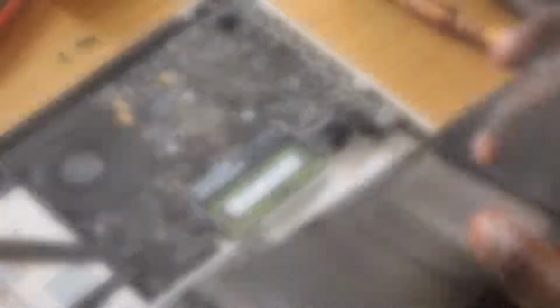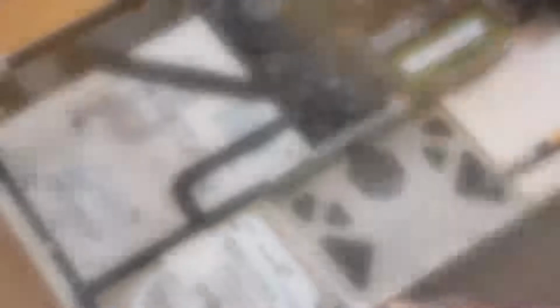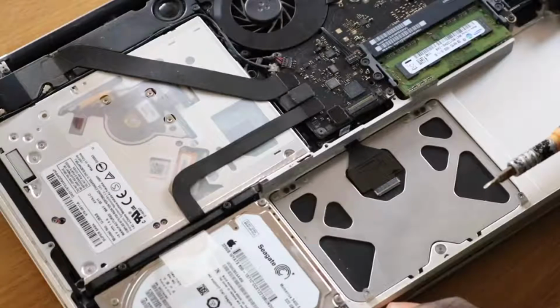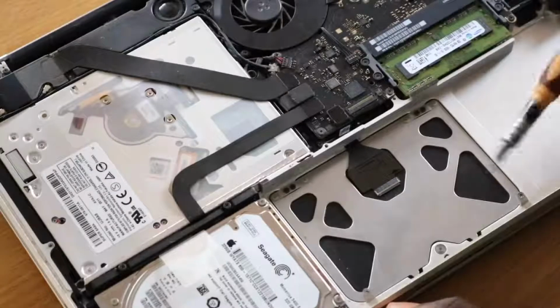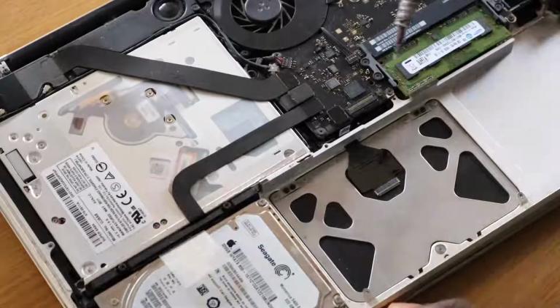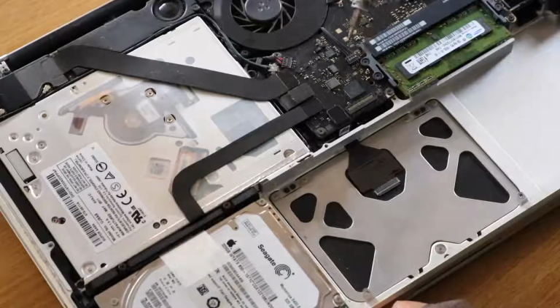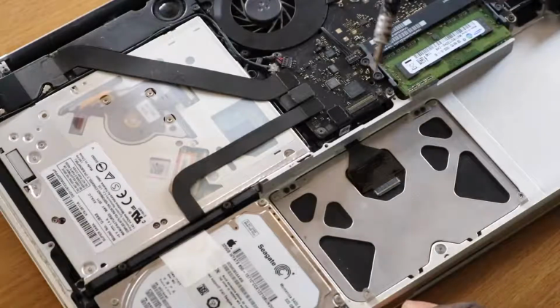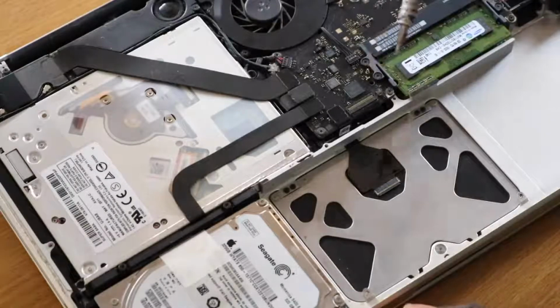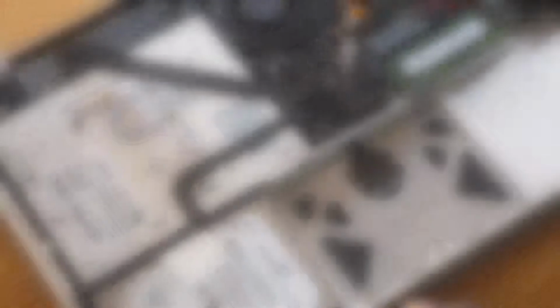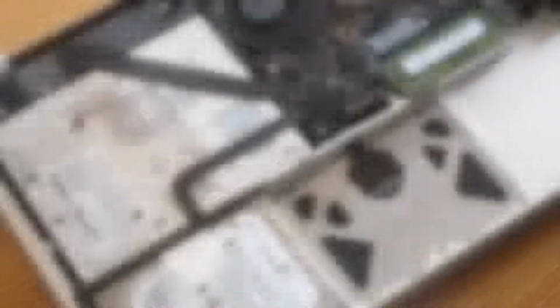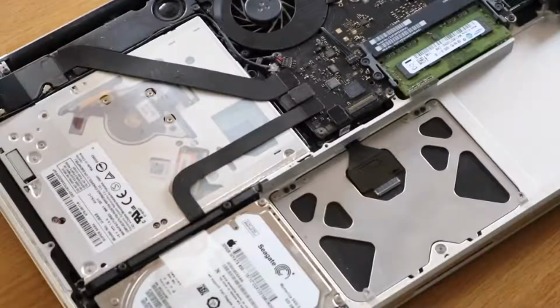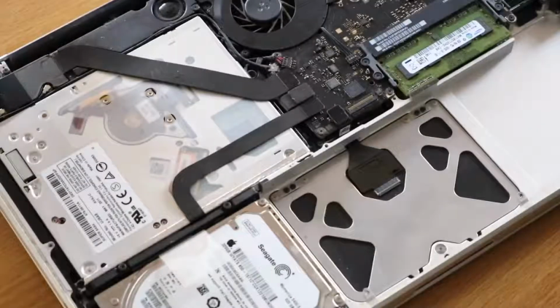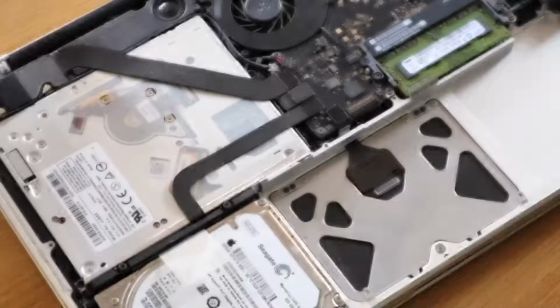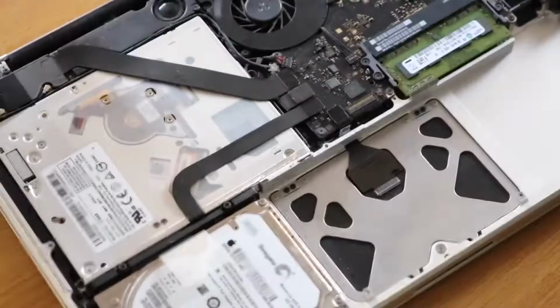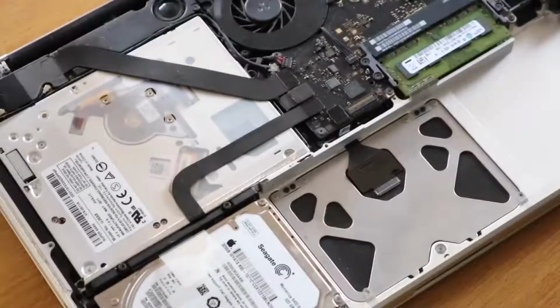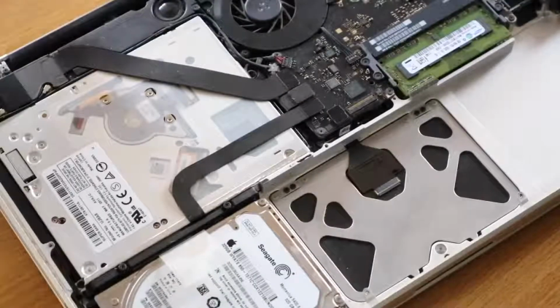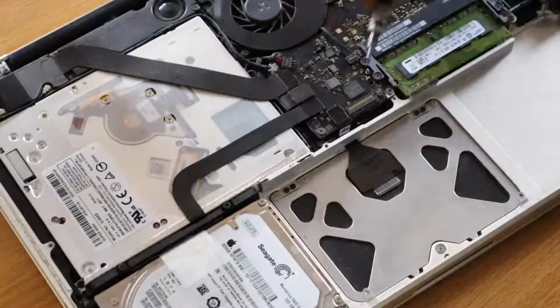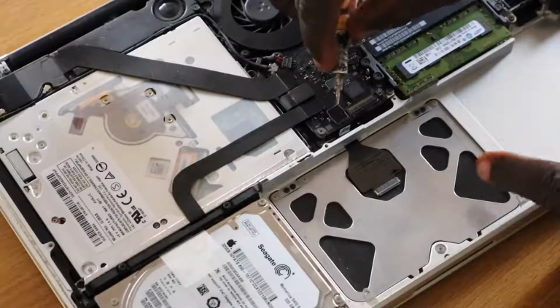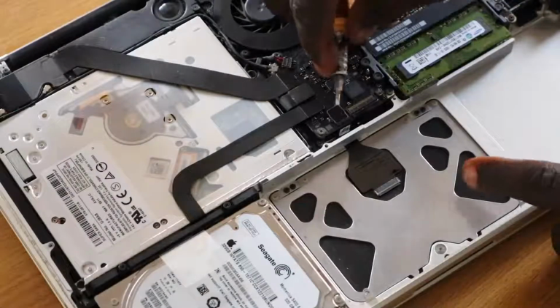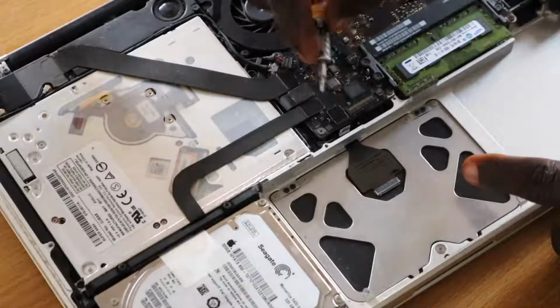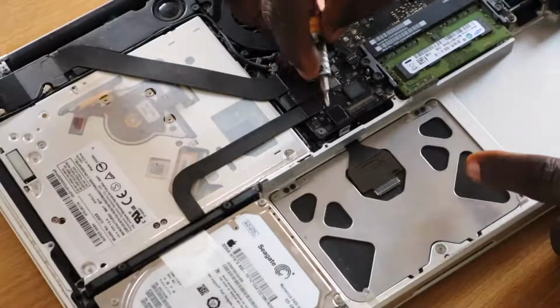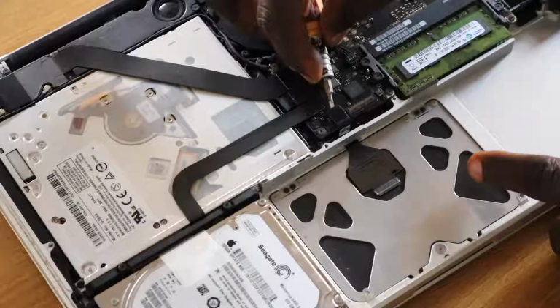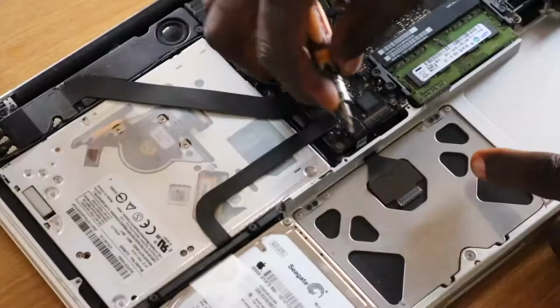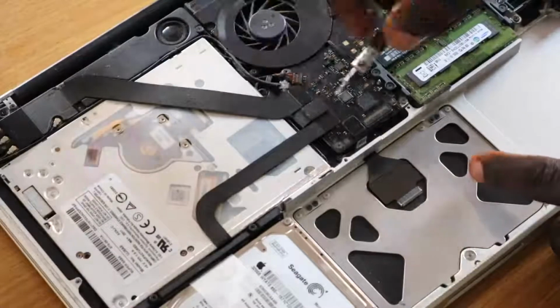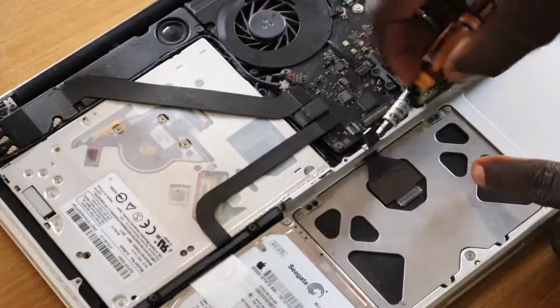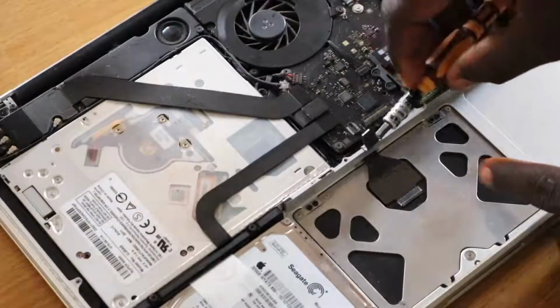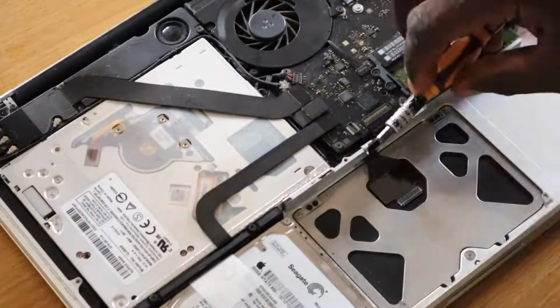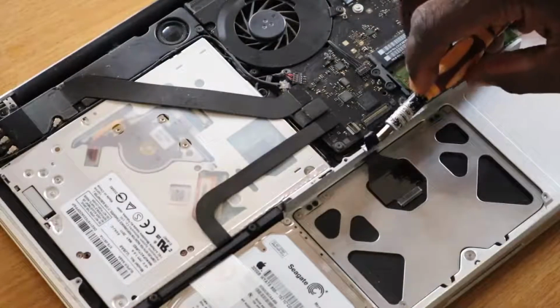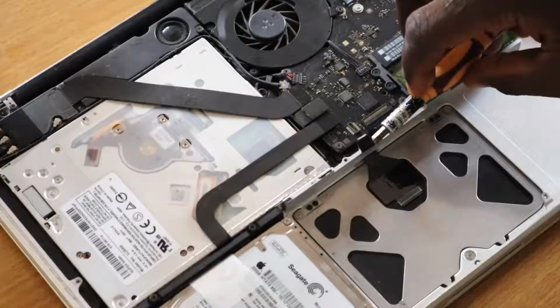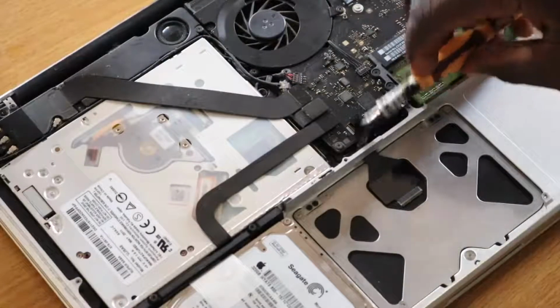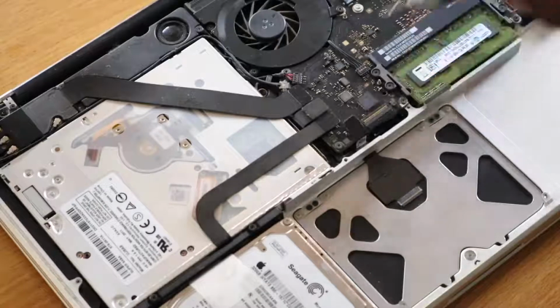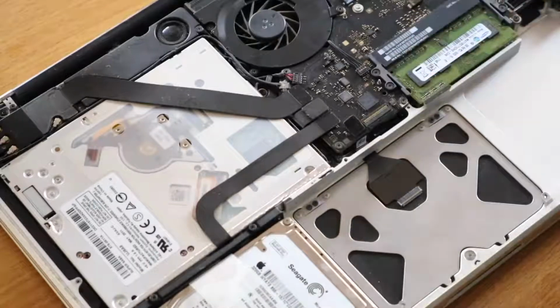Now that the touchpad is revealed, it's time to take it out. I'm replacing the touchpad together with the flex cable, so I'm disconnecting it straight from the logic board here — just pop it out from this socket.